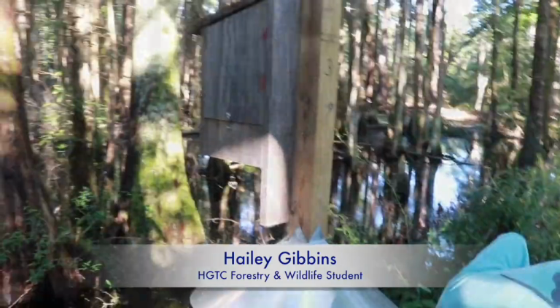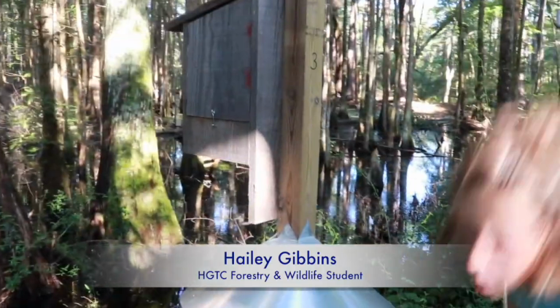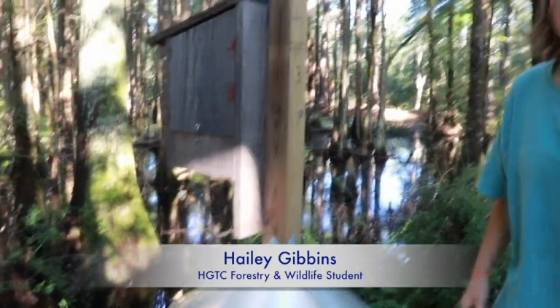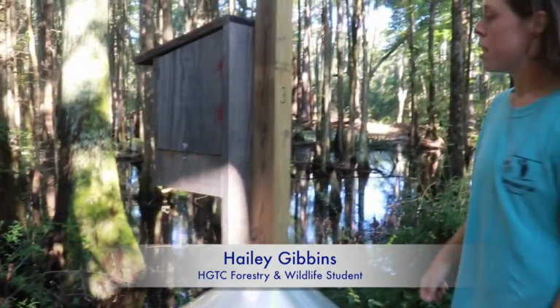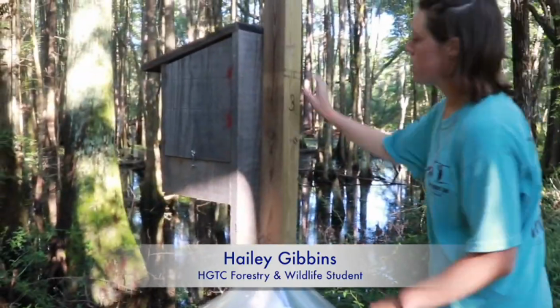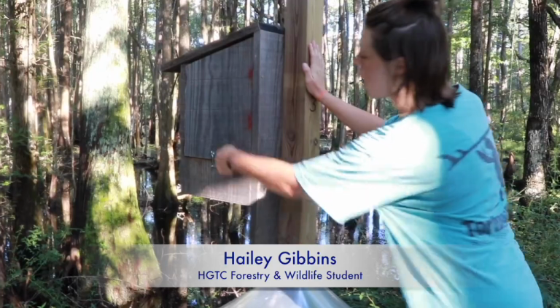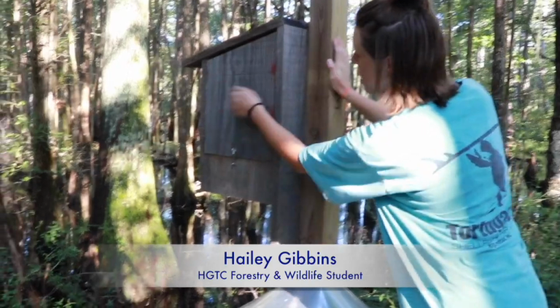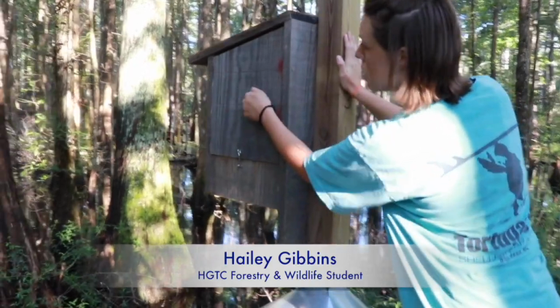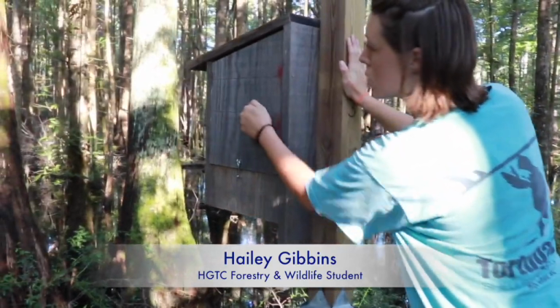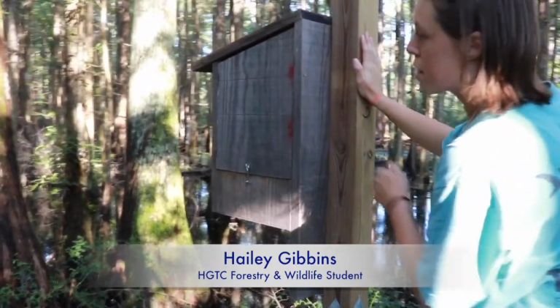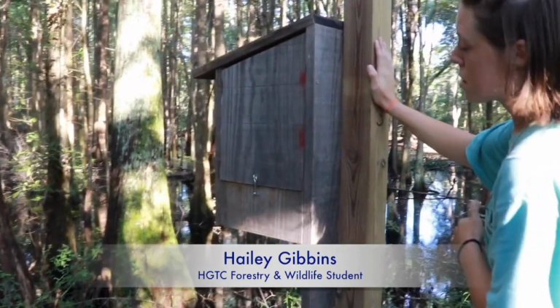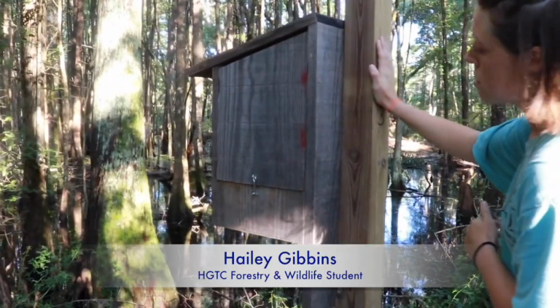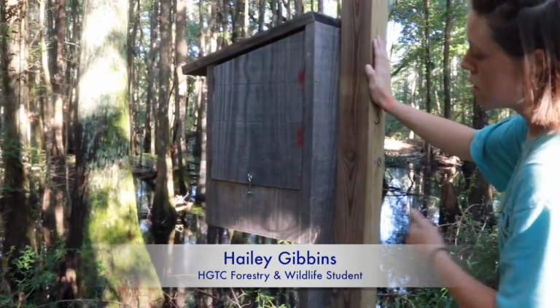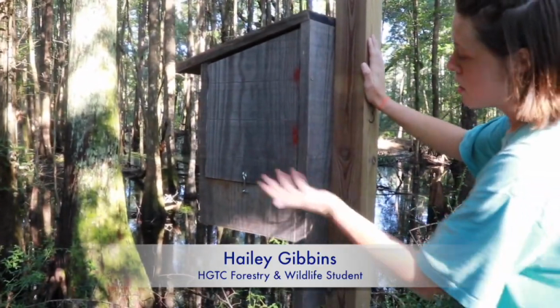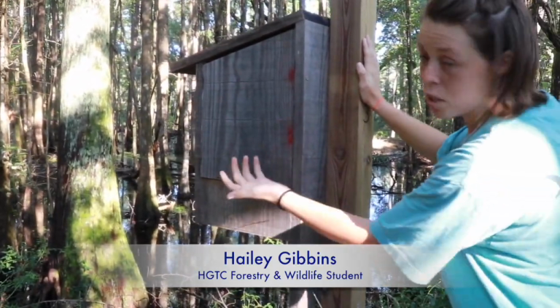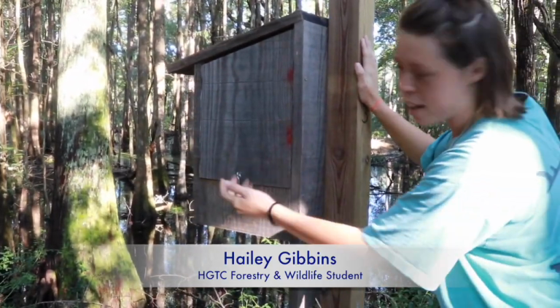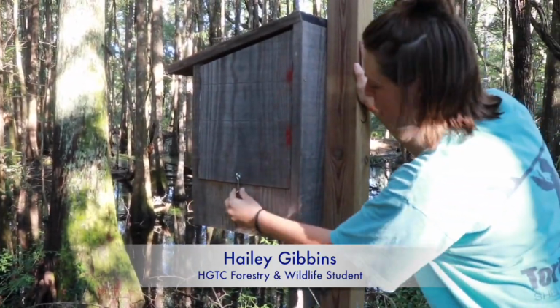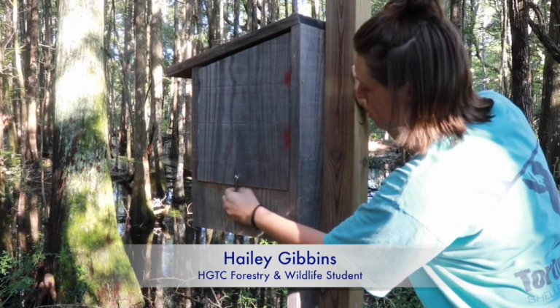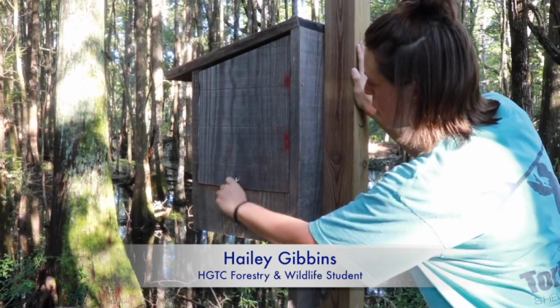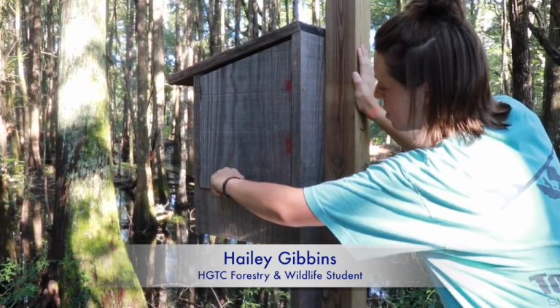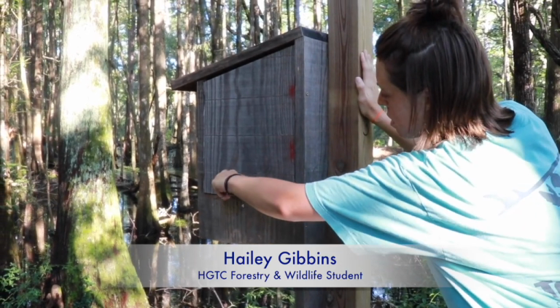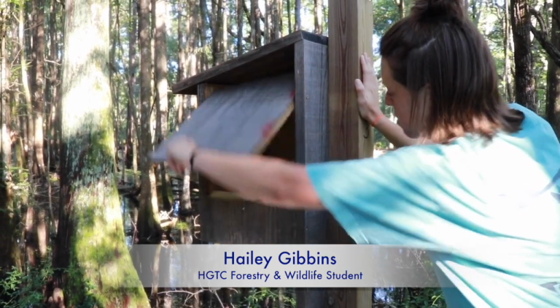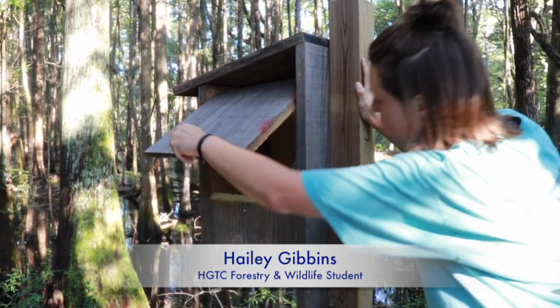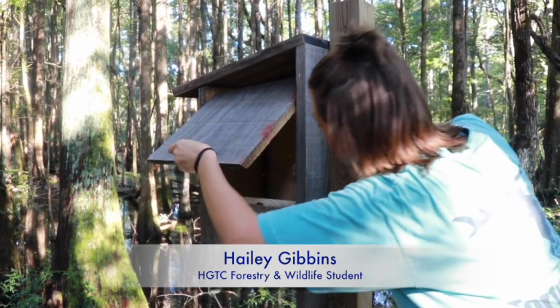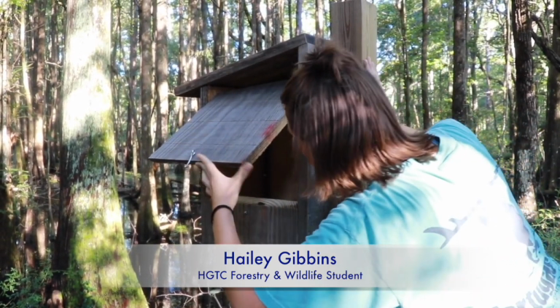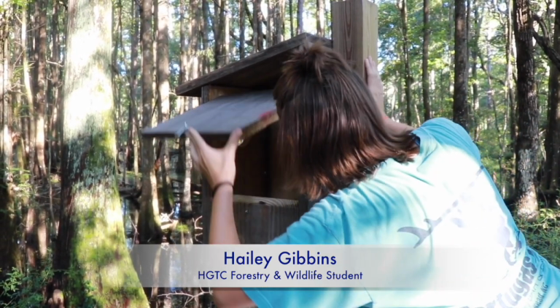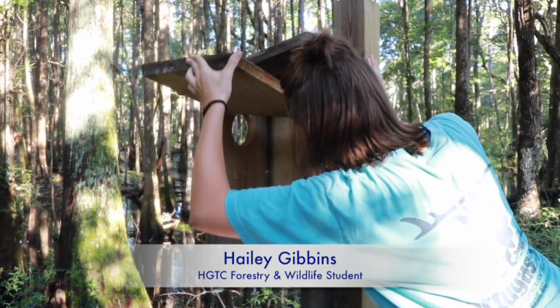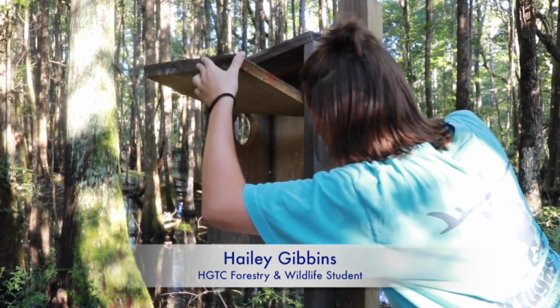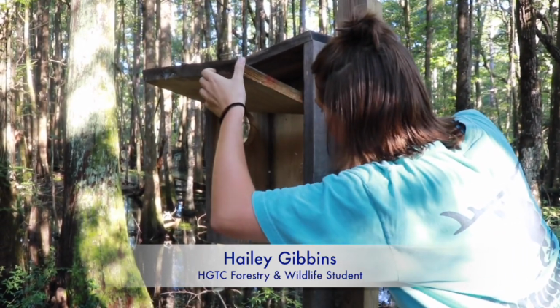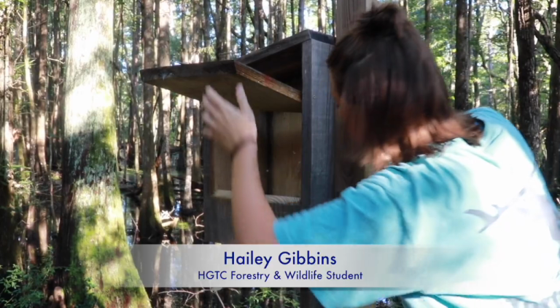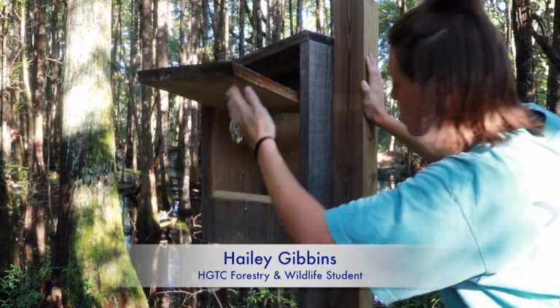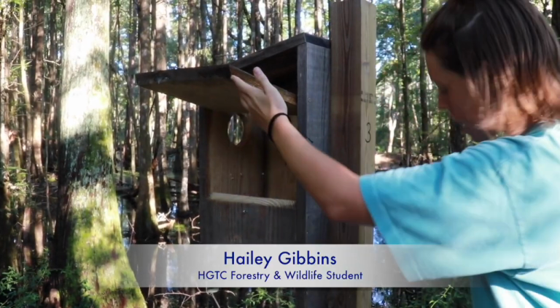This is duck box number three. You're going to knock on it to alert anything that's in there. Usually they fly out by now, so there's probably nothing. Take a look. Looks like this one hasn't been used in a while.